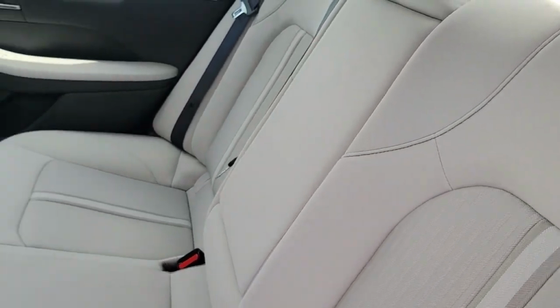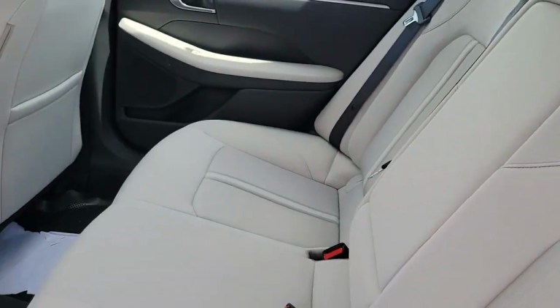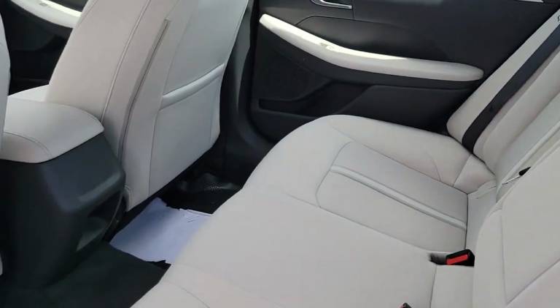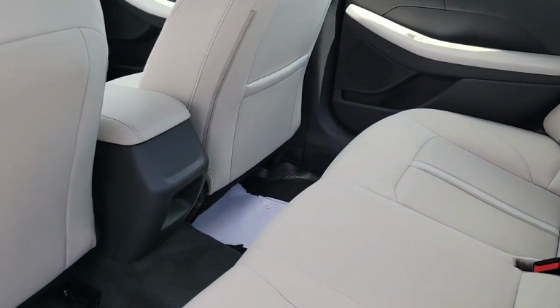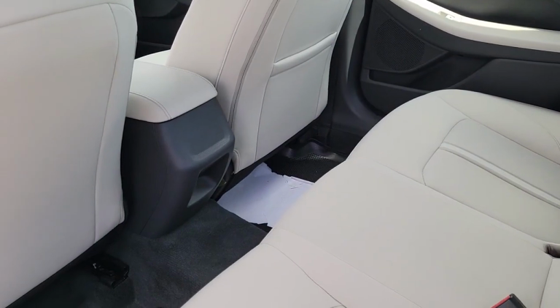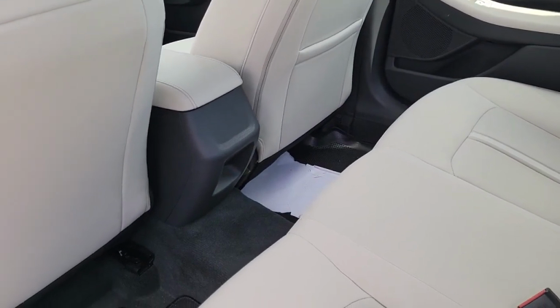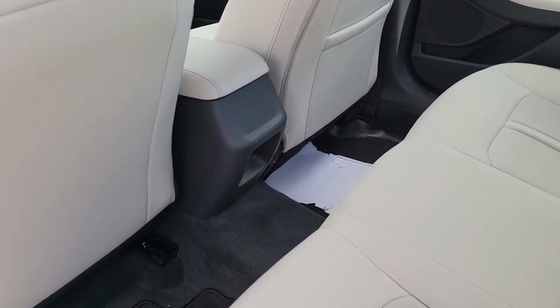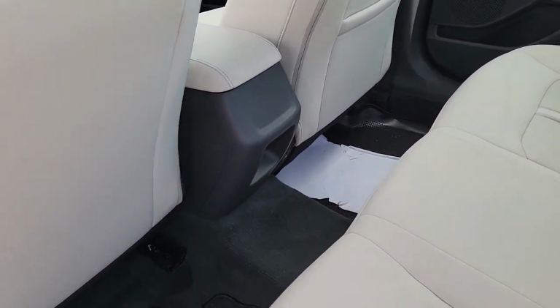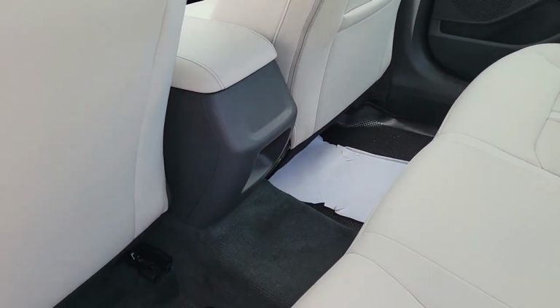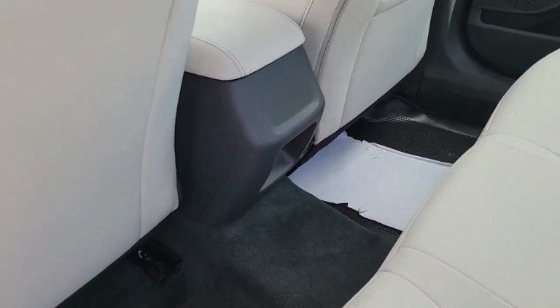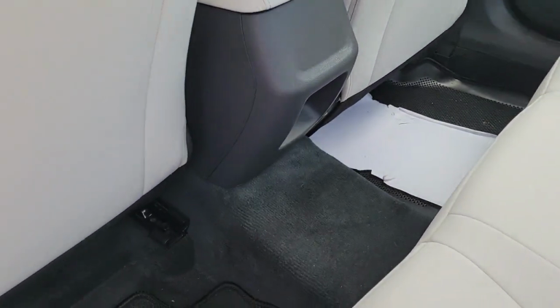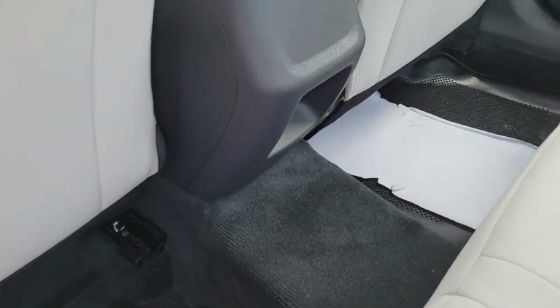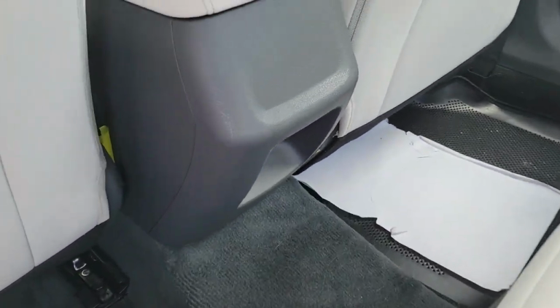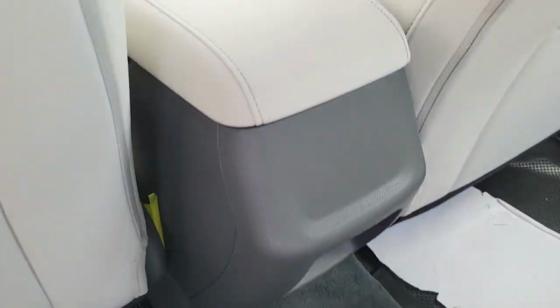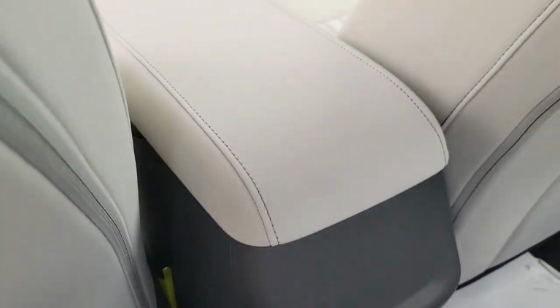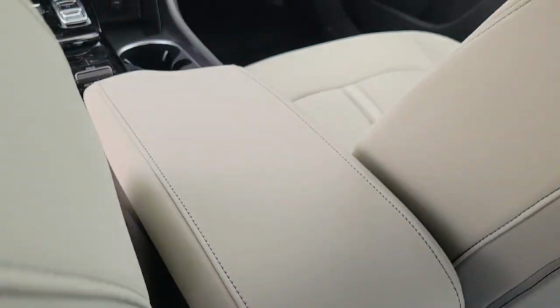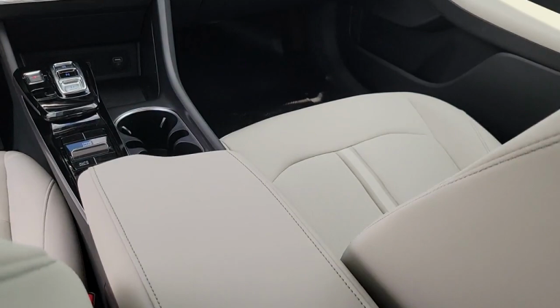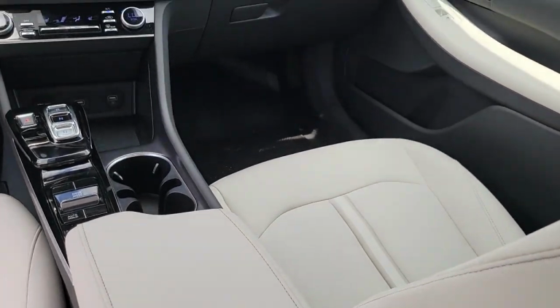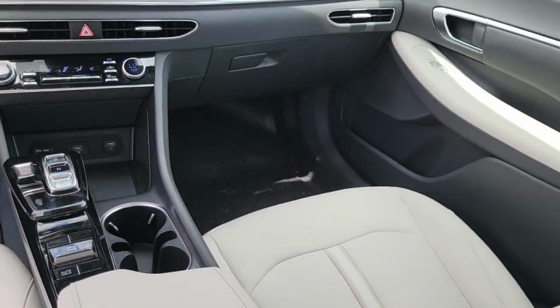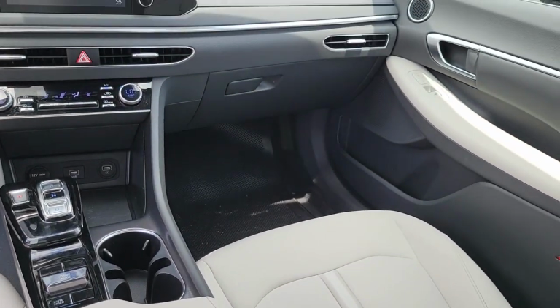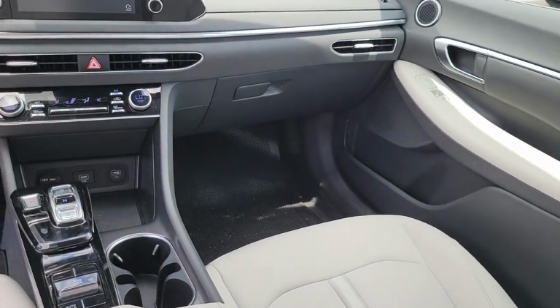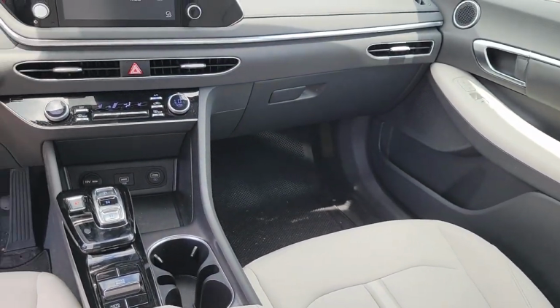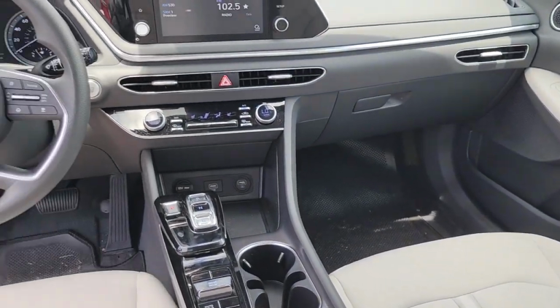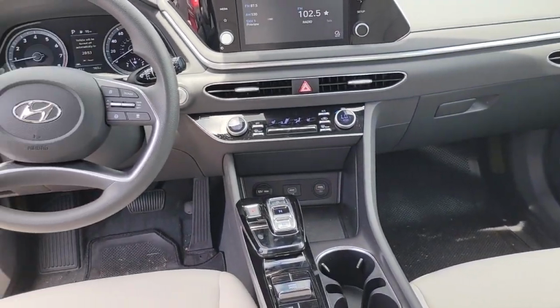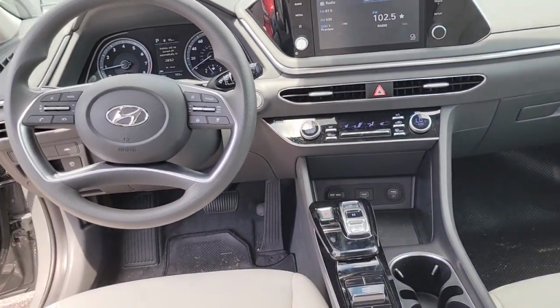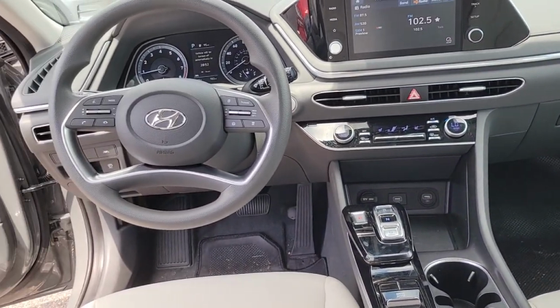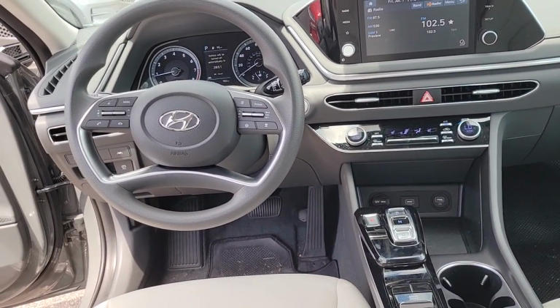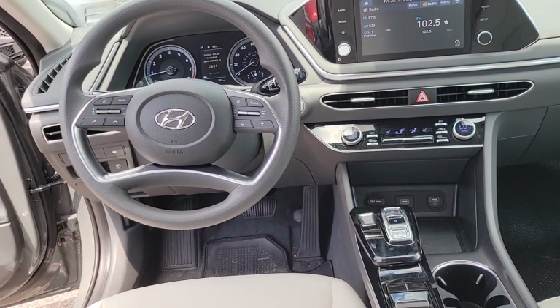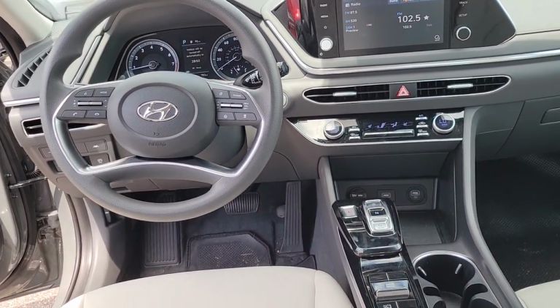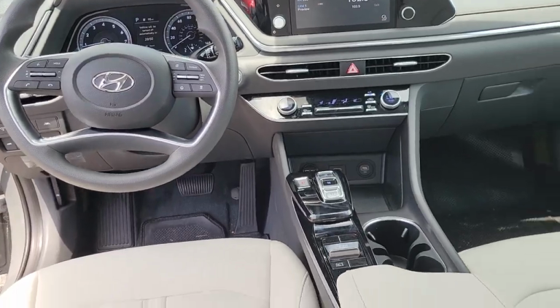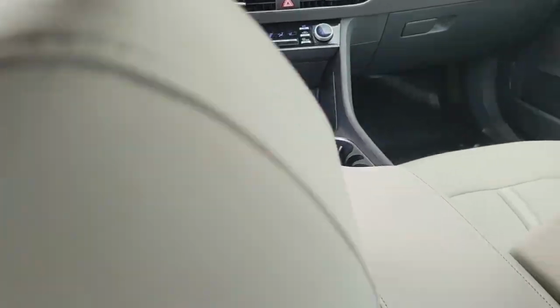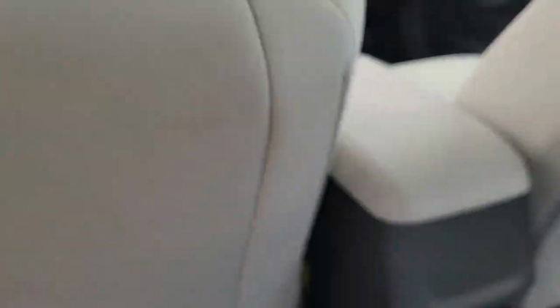Keyless entry, dual-zone AC, power driver seat, electronic stability control, heated front seat, aluminum wheels, intermittent wipers, tire pressure monitoring system, trip computer, power windows.